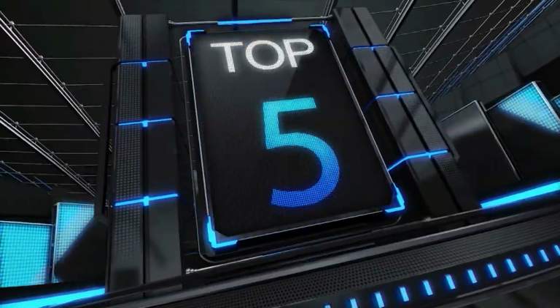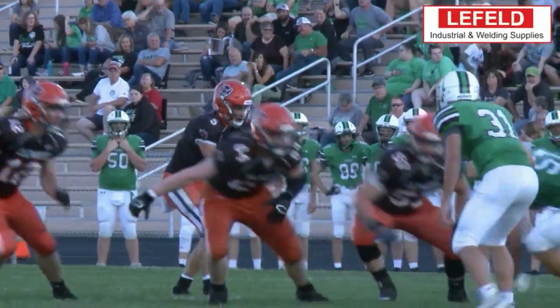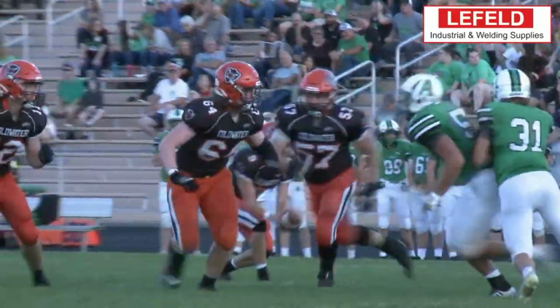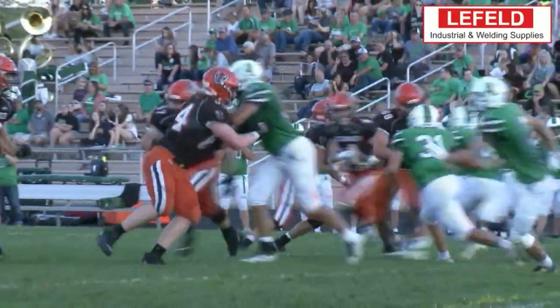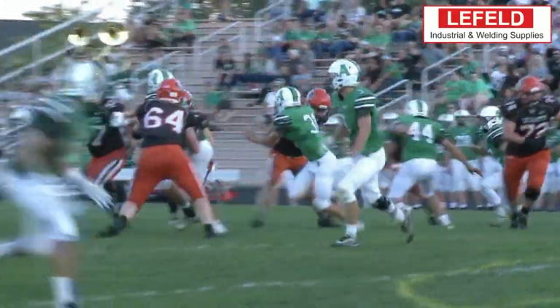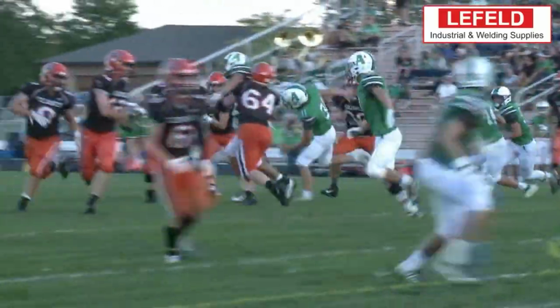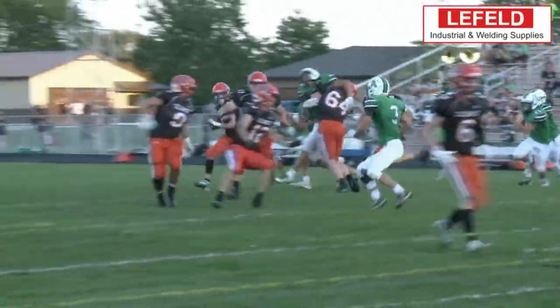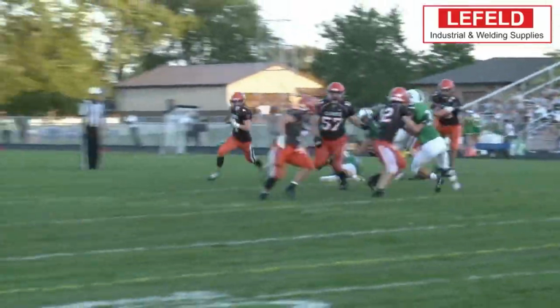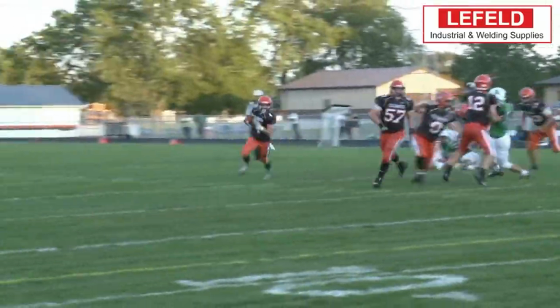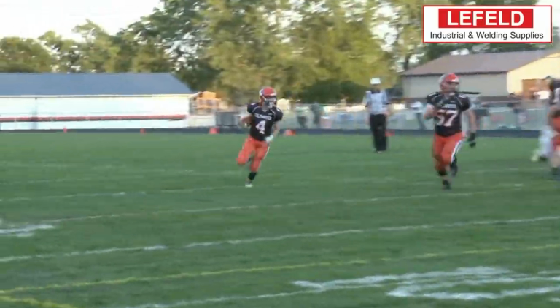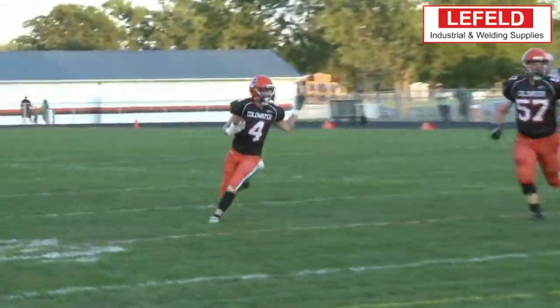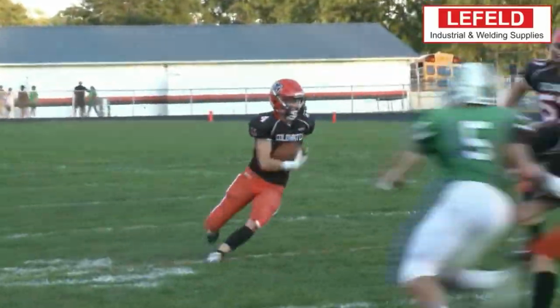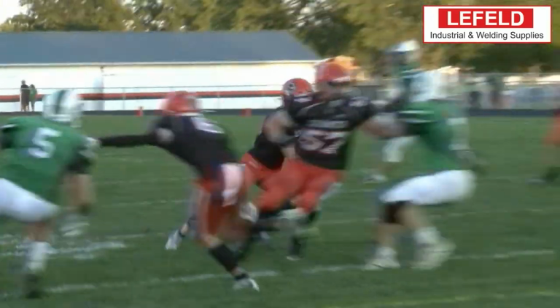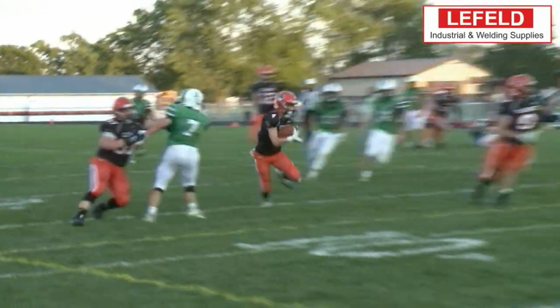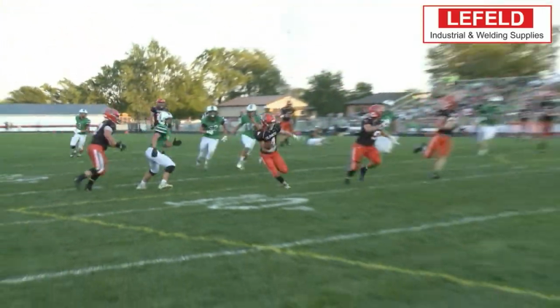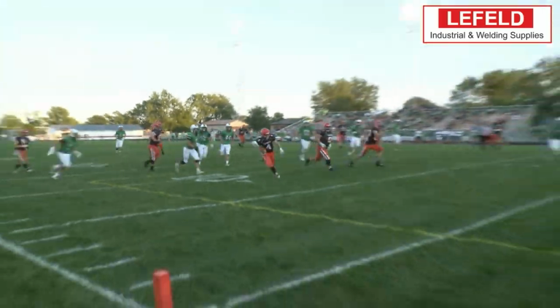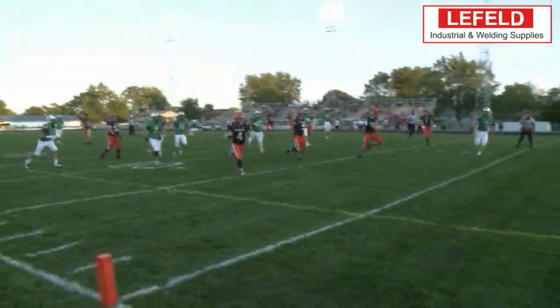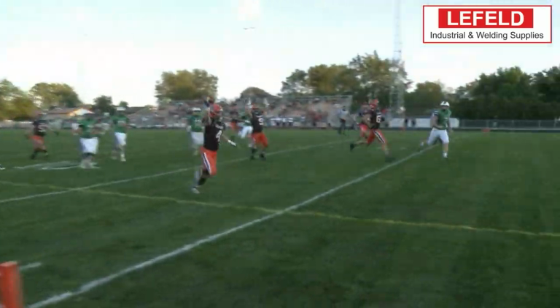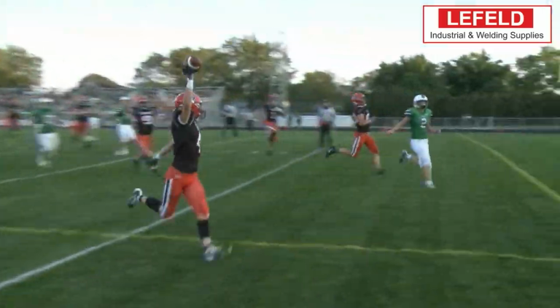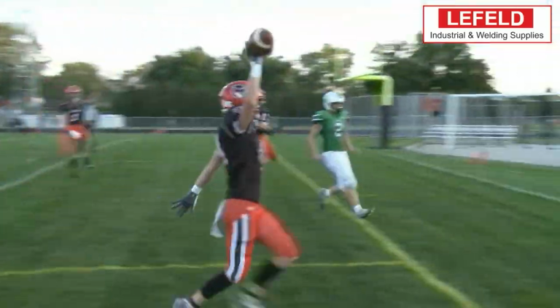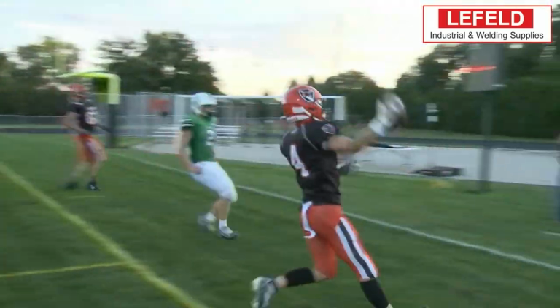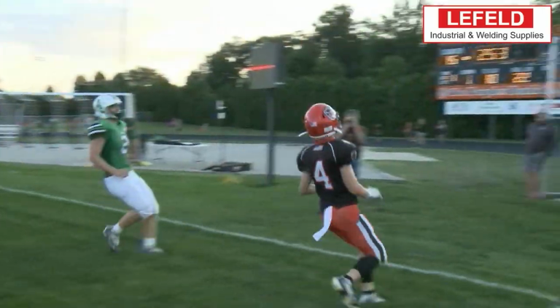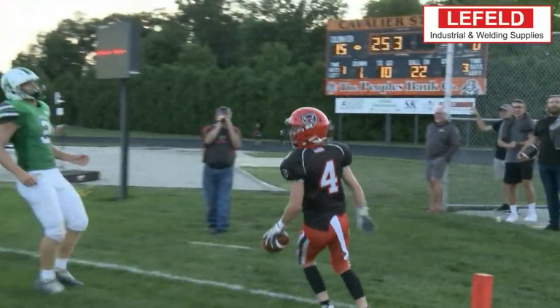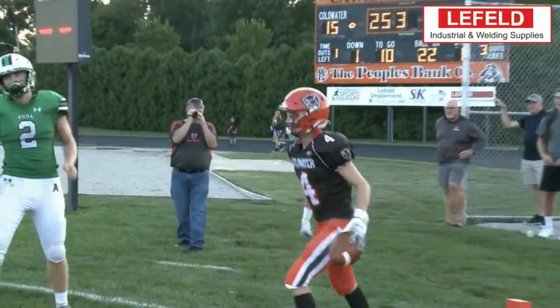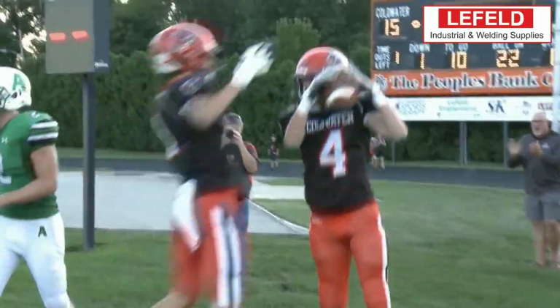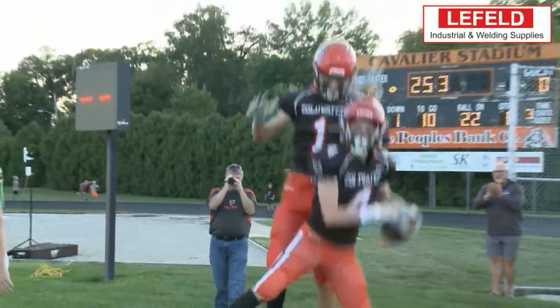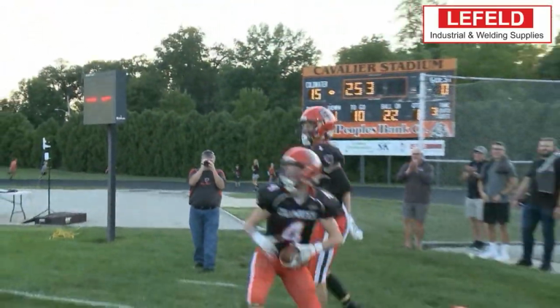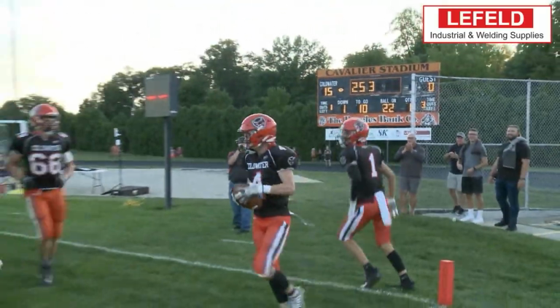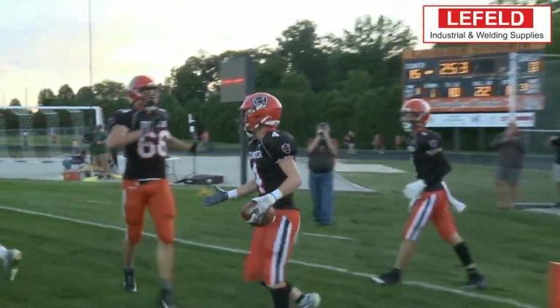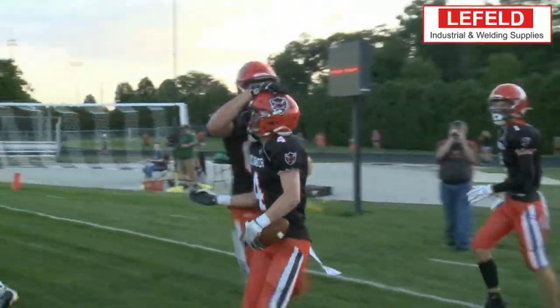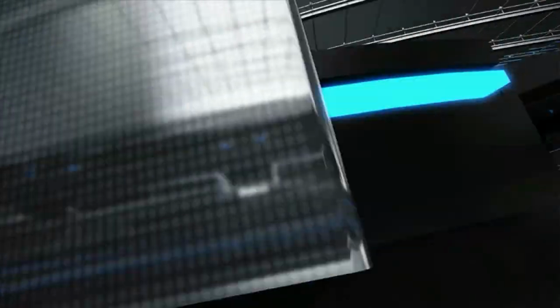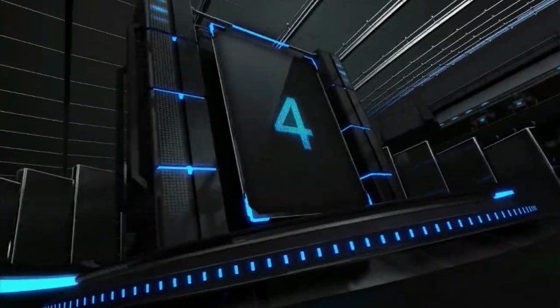Welcome into this week's Leifeld Welding and Industrial Supplies Top 5 as we begin with Coldwater and it's Braylon Harlemer heading around the outside, picking up a couple nice blocks, makes the right cut and gets into the end zone for six.